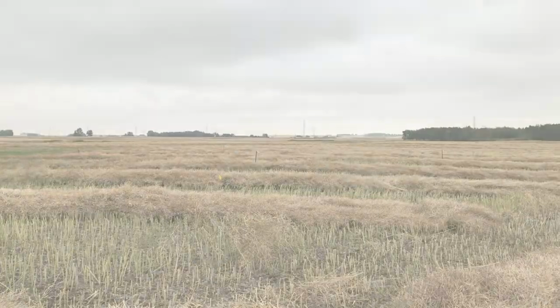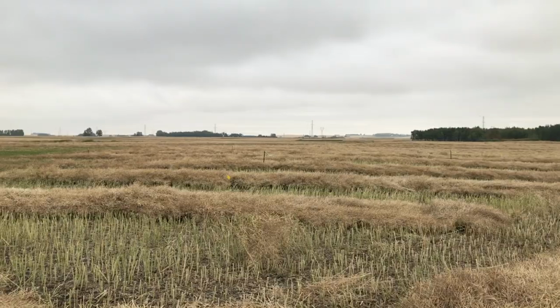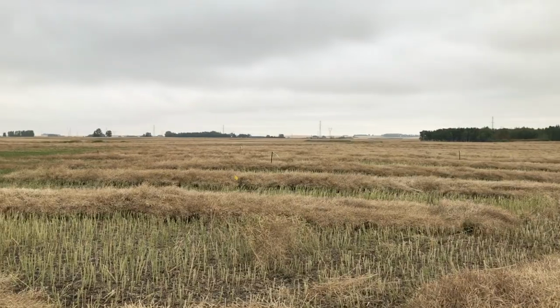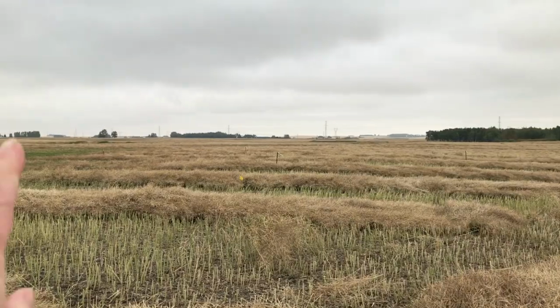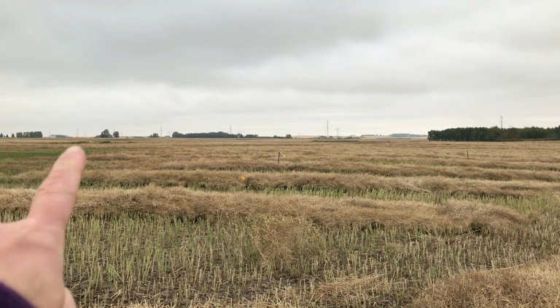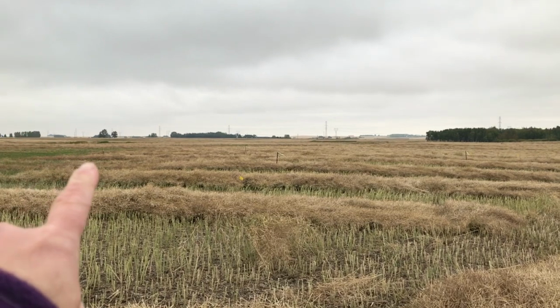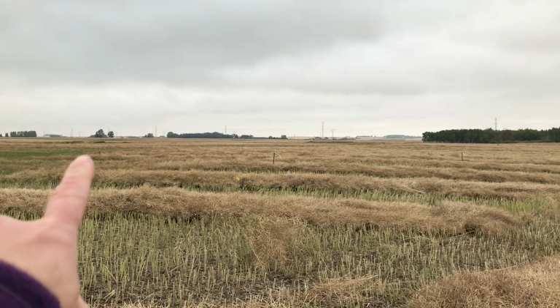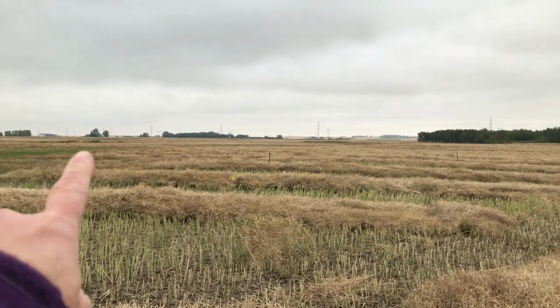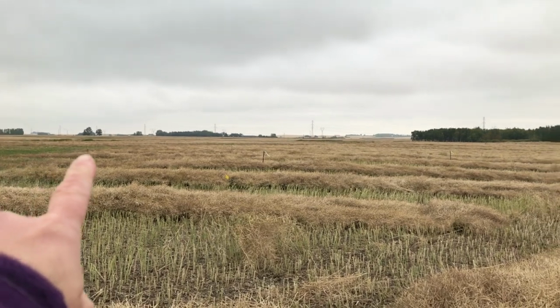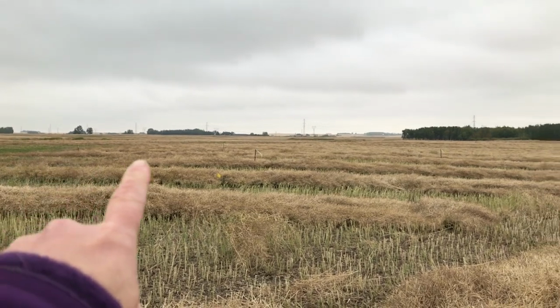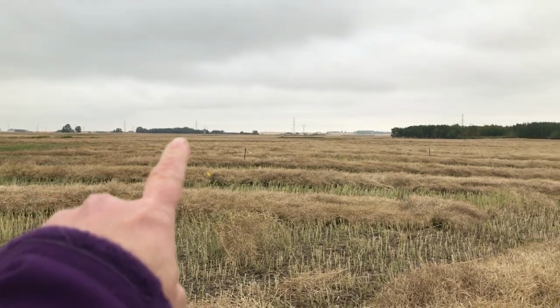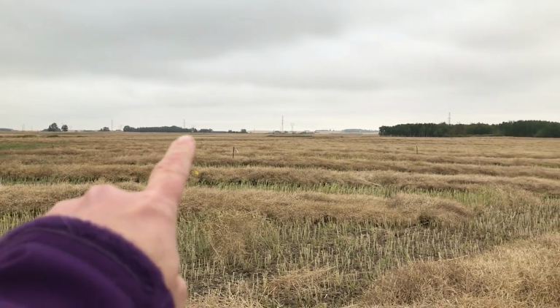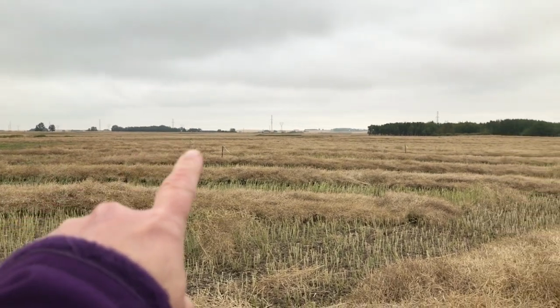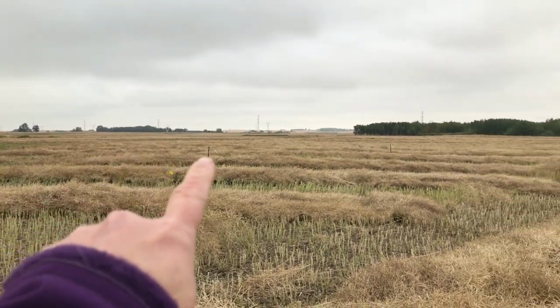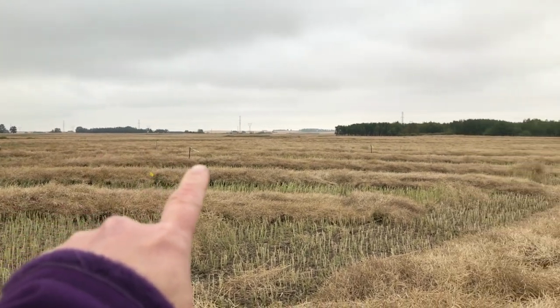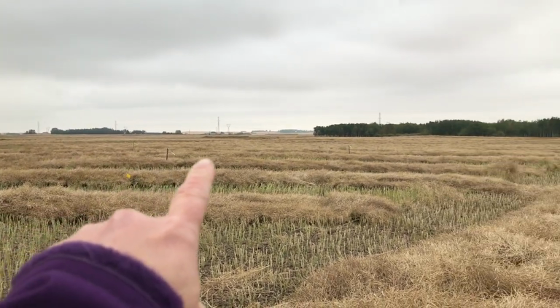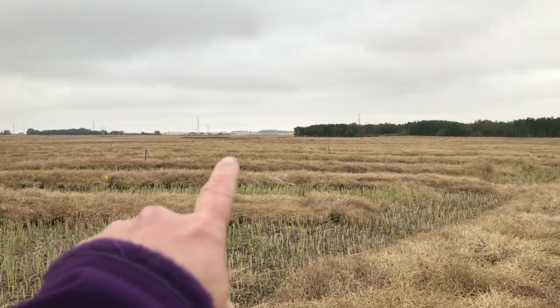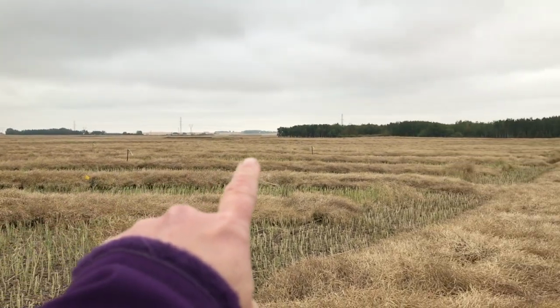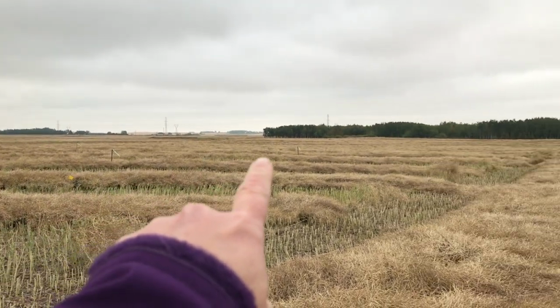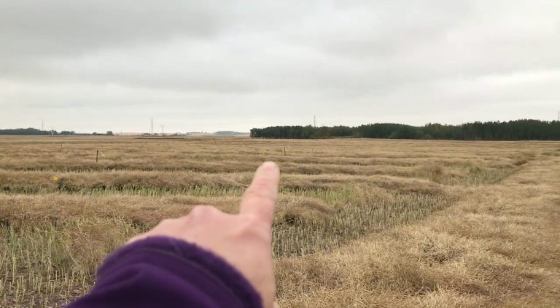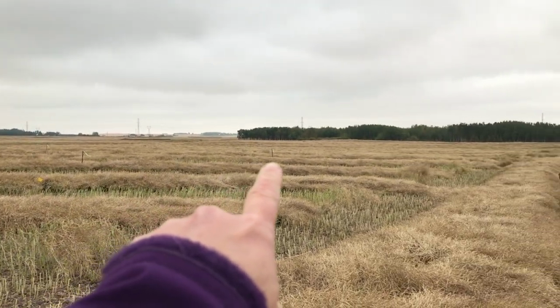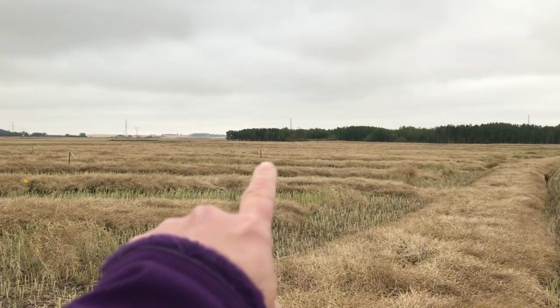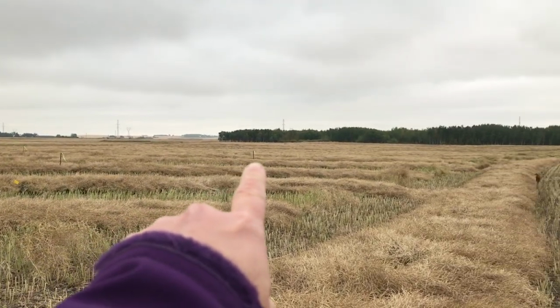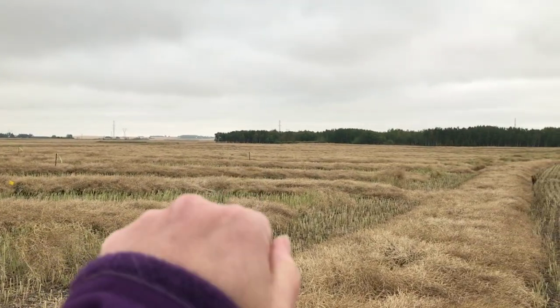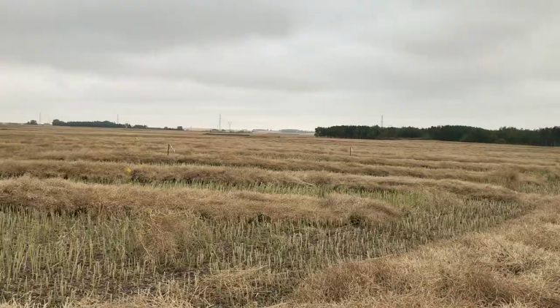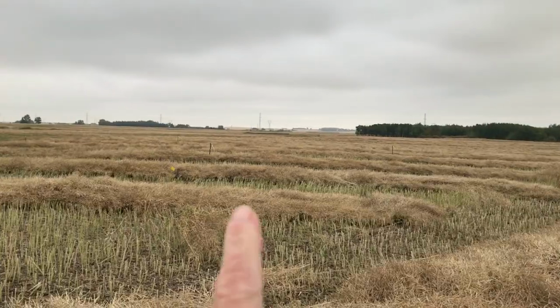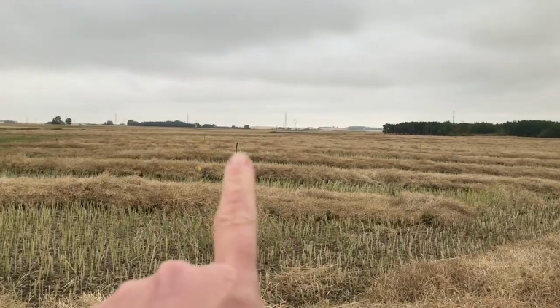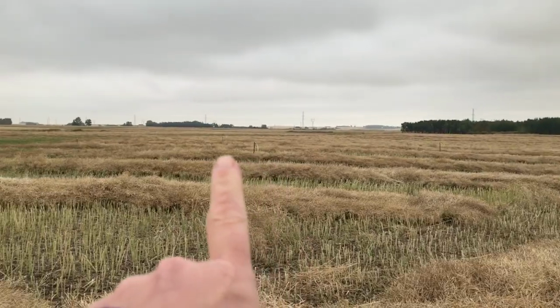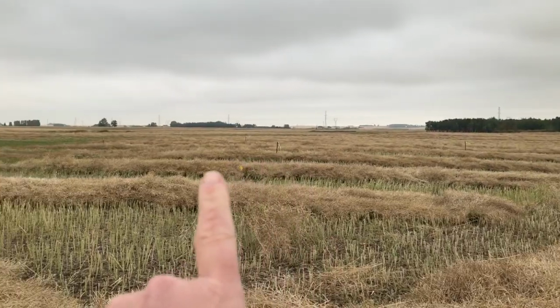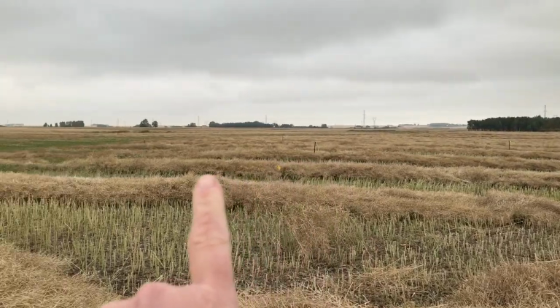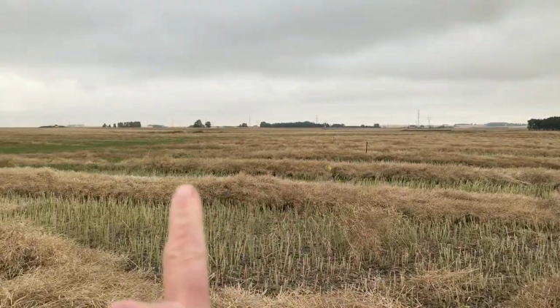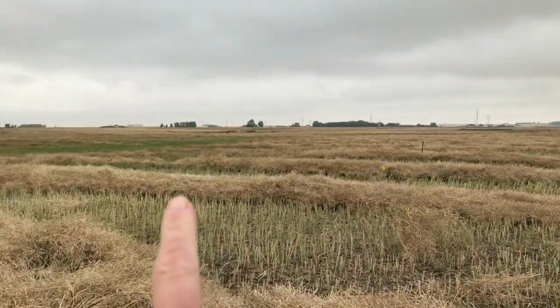So we've got four corner posts for our house — one, two, three, and four. Our house is going to be facing west.